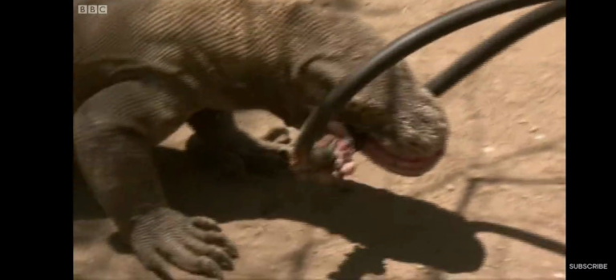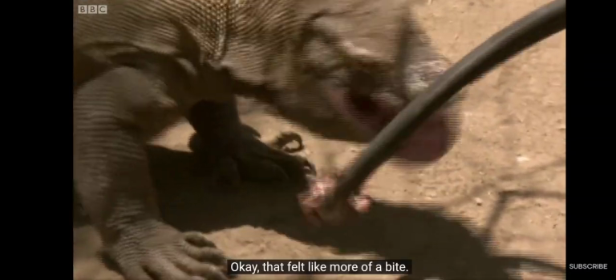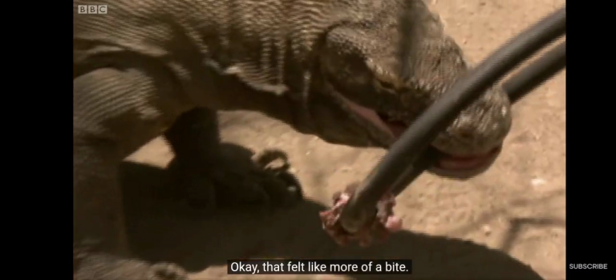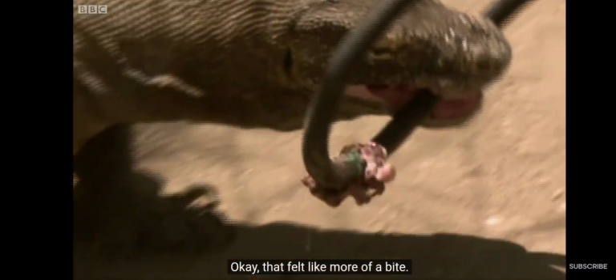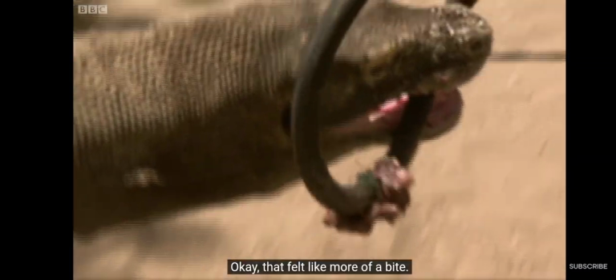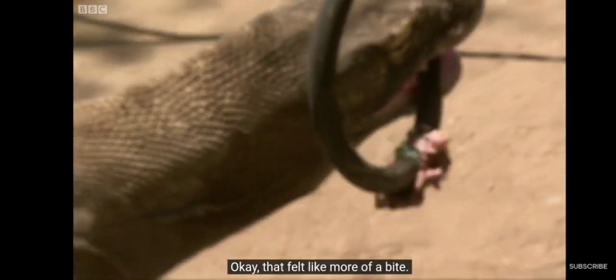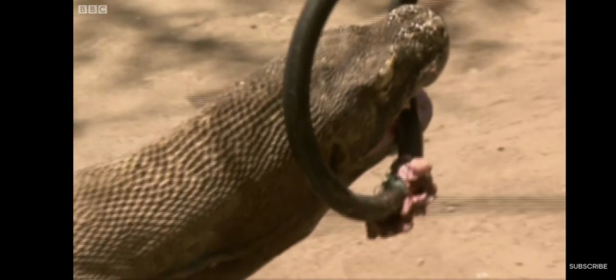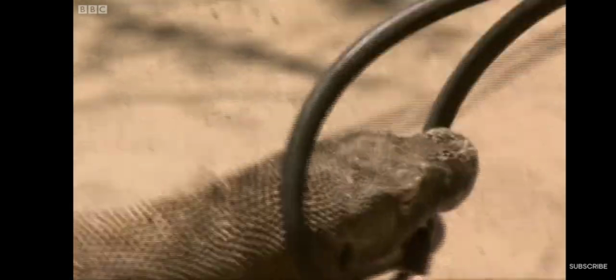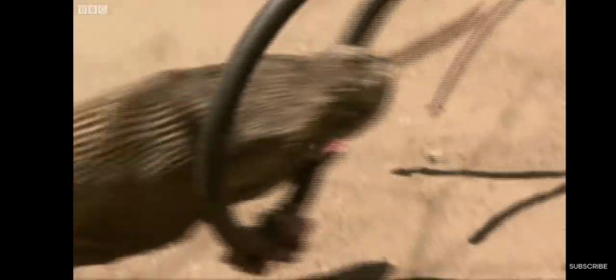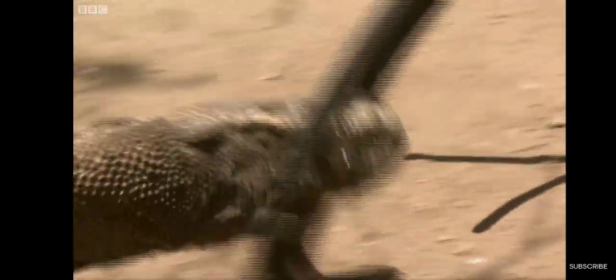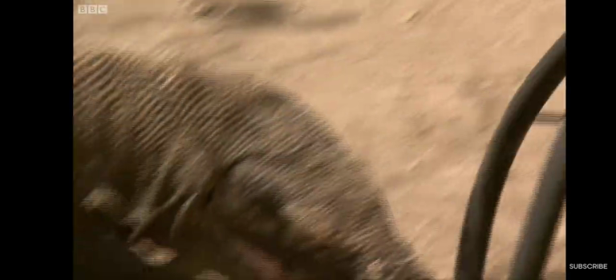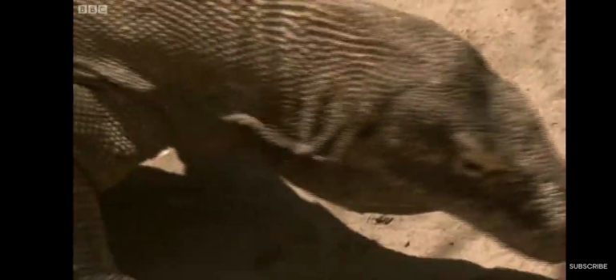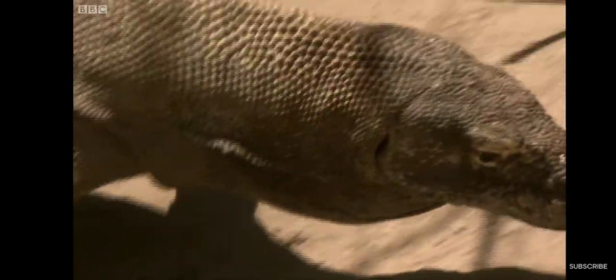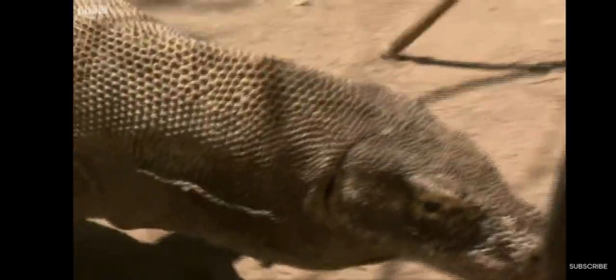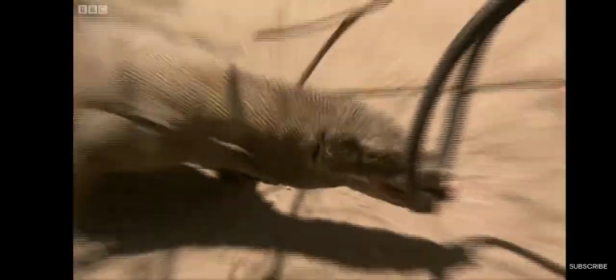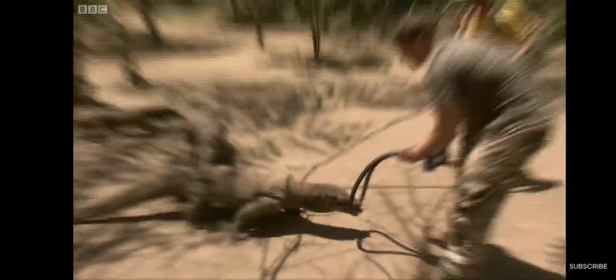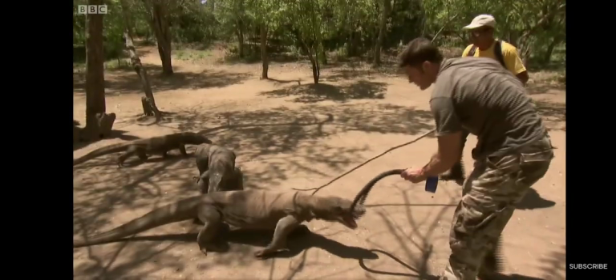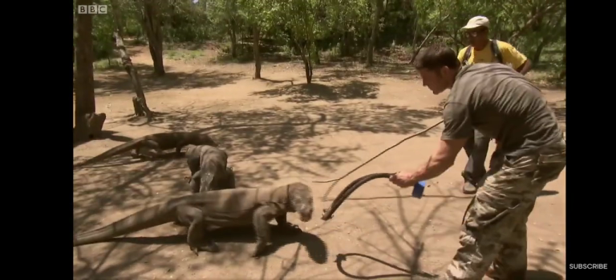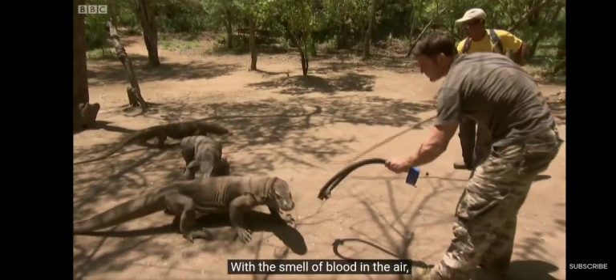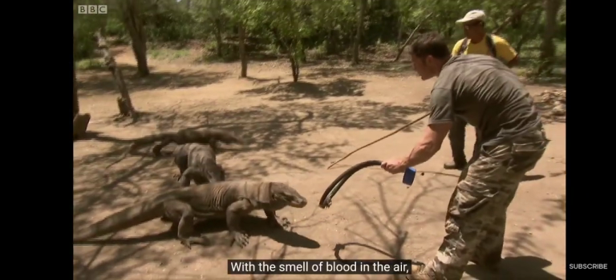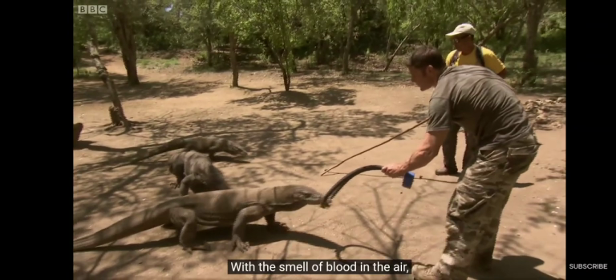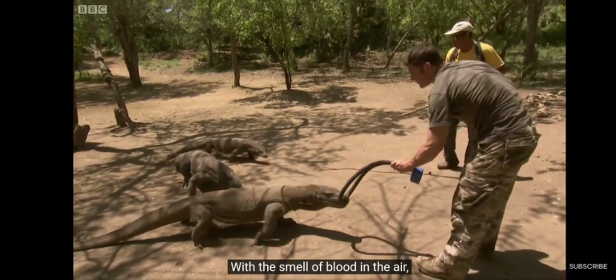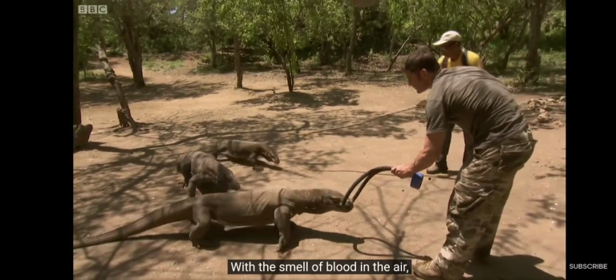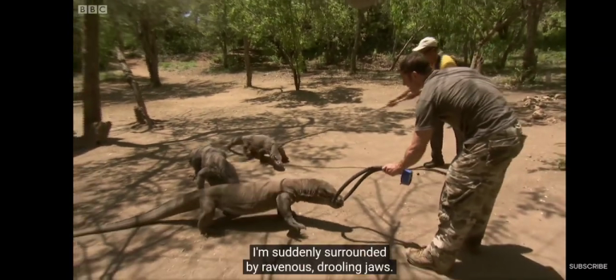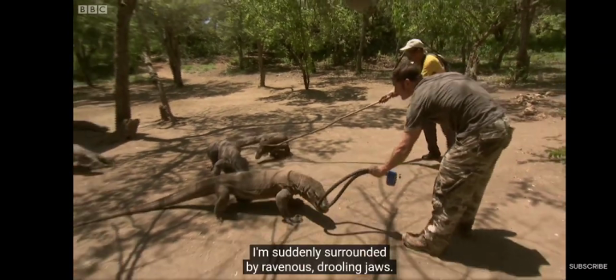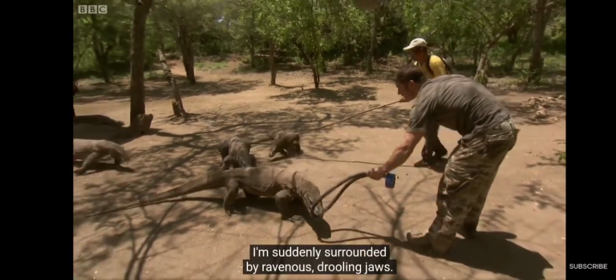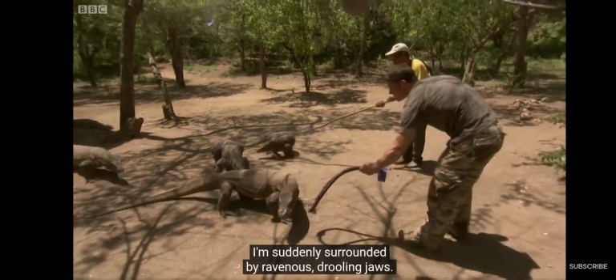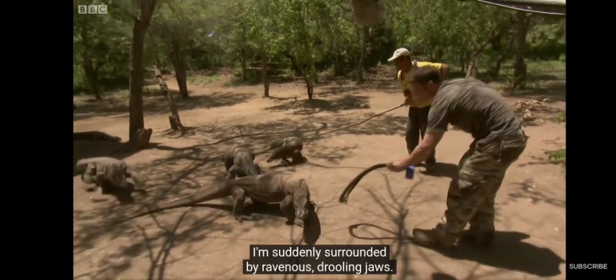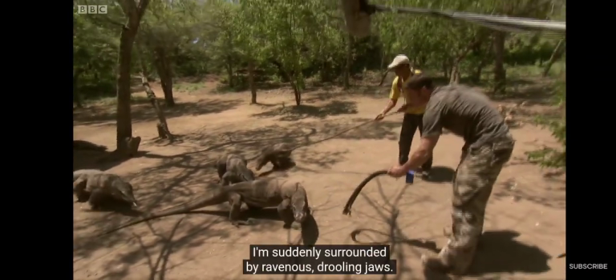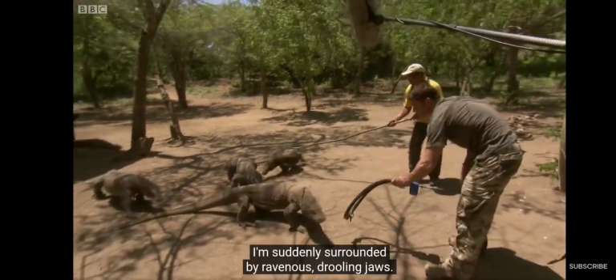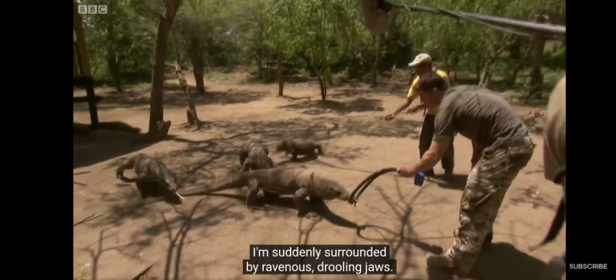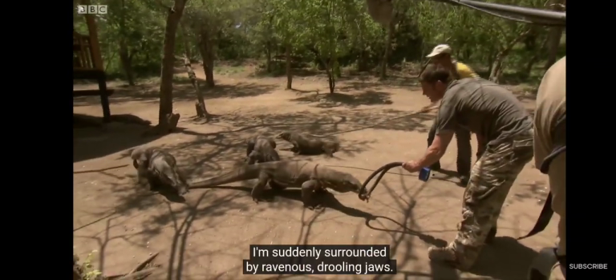Okay, now that felt like more of a bite. With the smell of blood in the air, I'm suddenly surrounded by ravenous, drooling jaws.